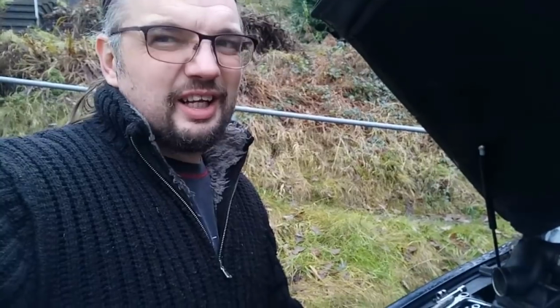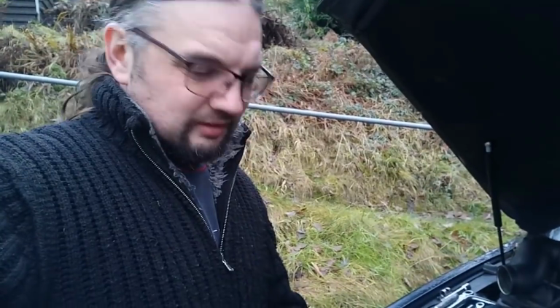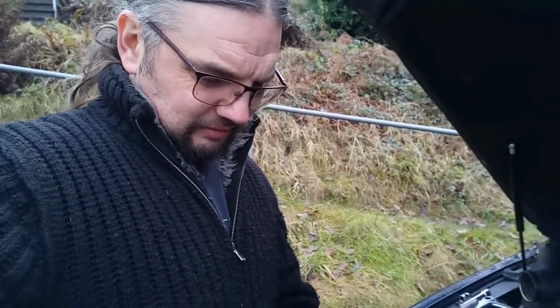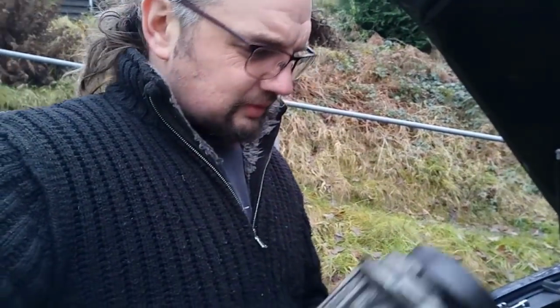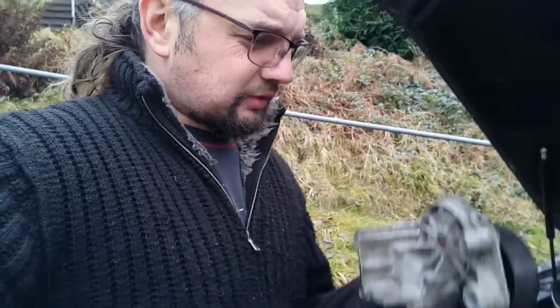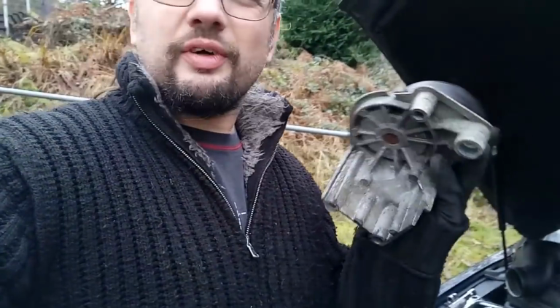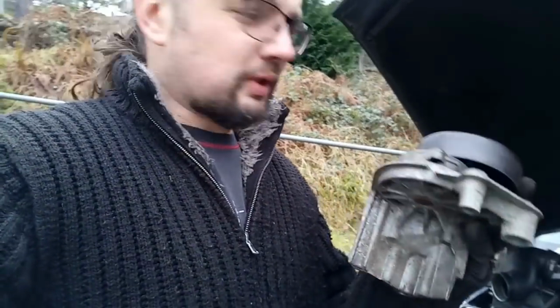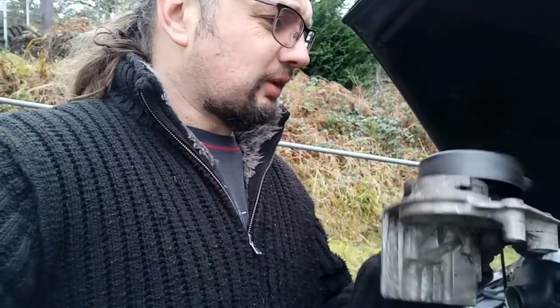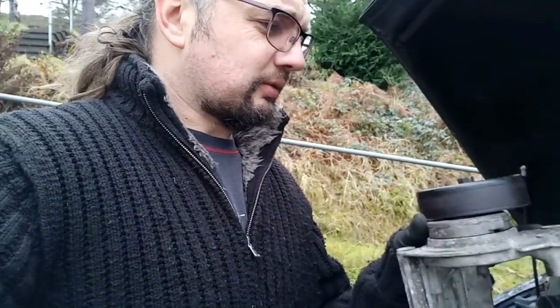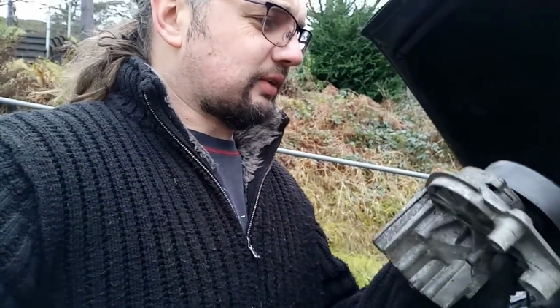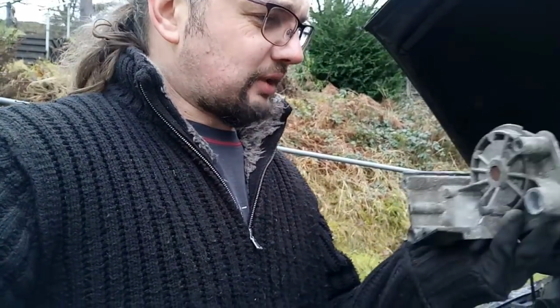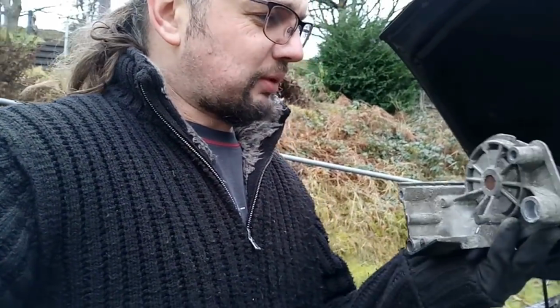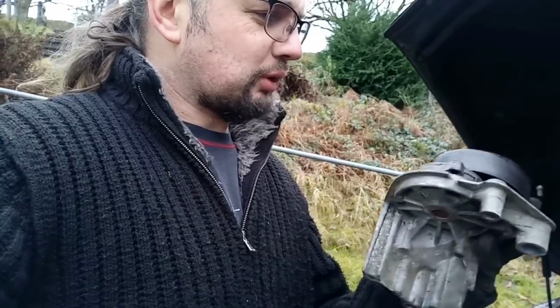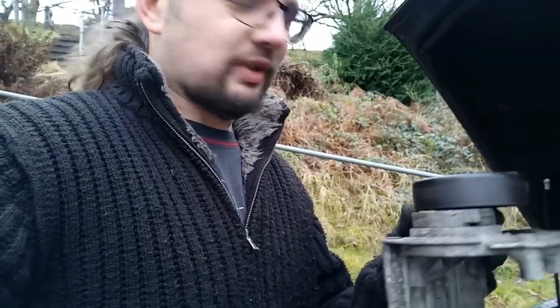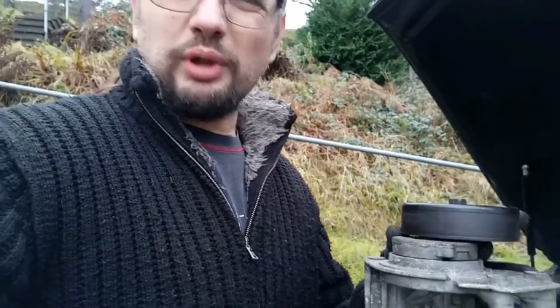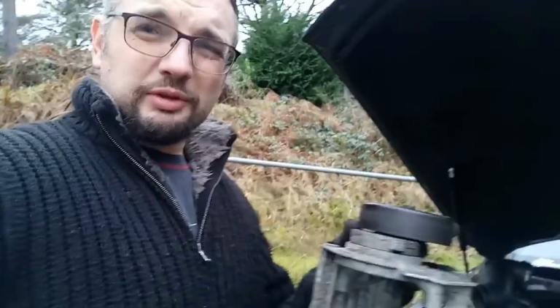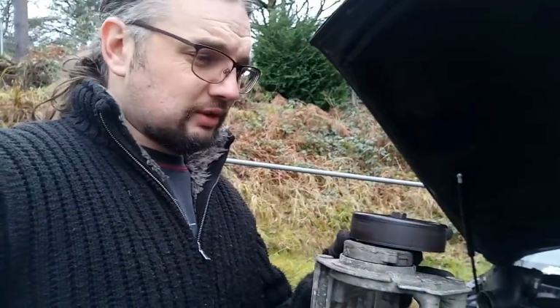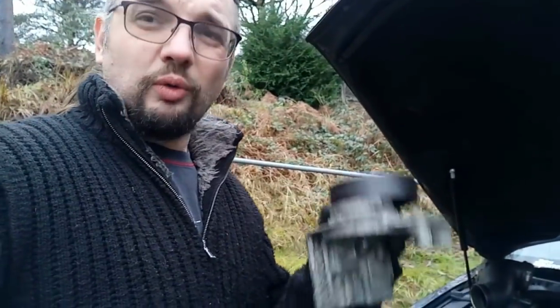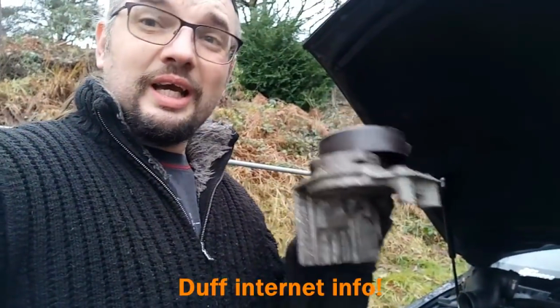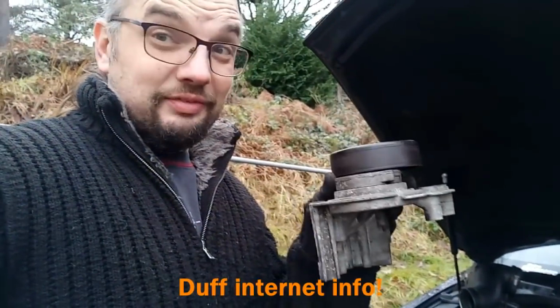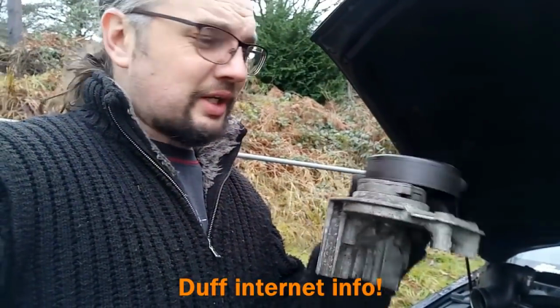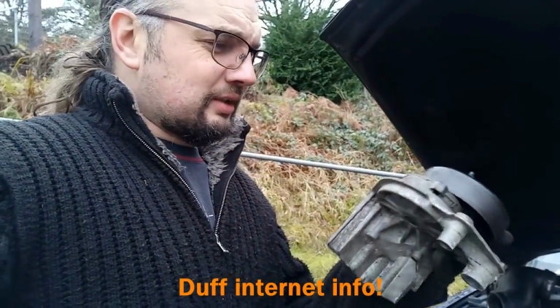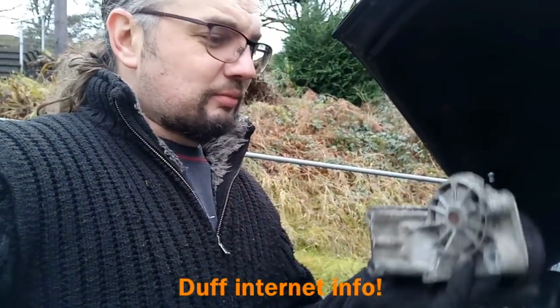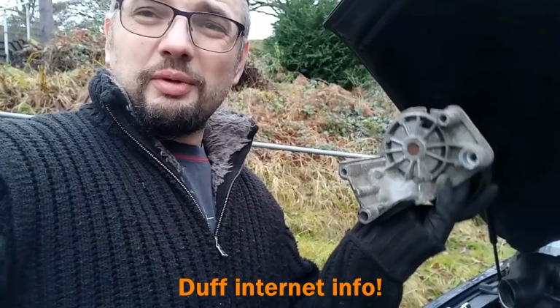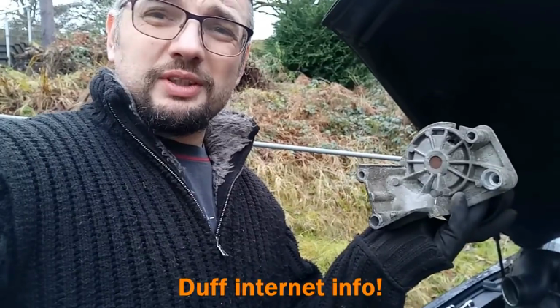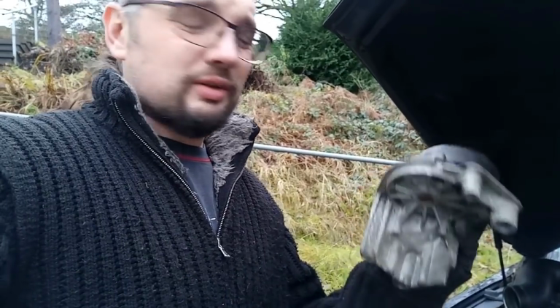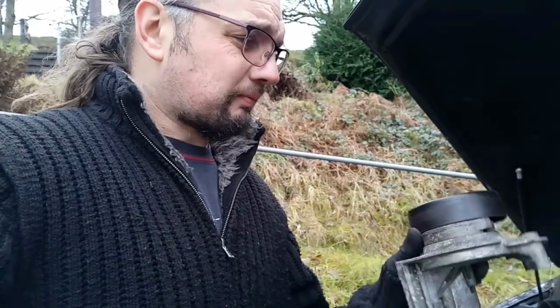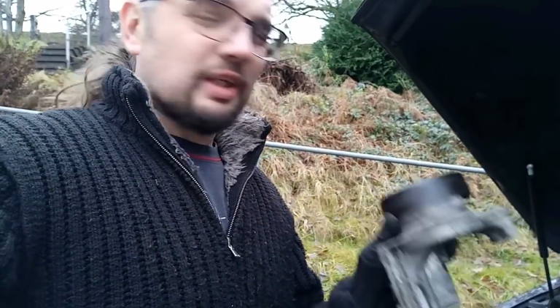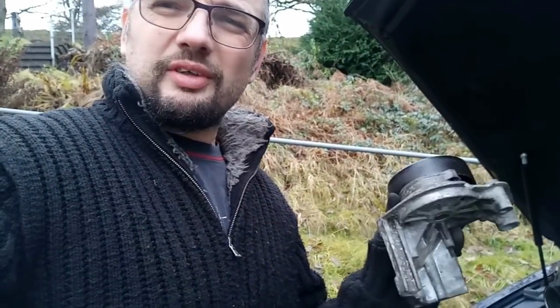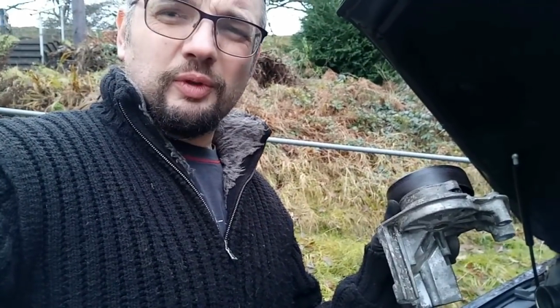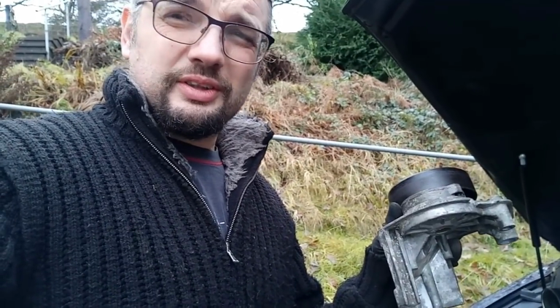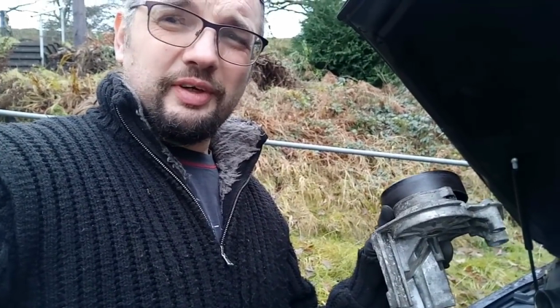That's knackered. I'm struggling to find a new one of these online, so I'm going to see if I can just get away with replacing the pulley, but I think I may have broken that by trying to turn it the wrong way. It's a left-hand thread, so I might end up having to replace the whole item. Not that I can find one.